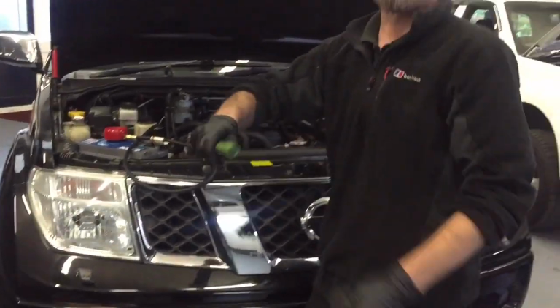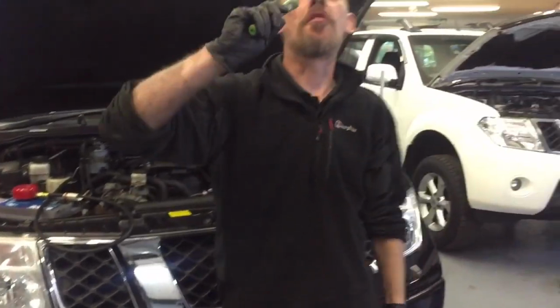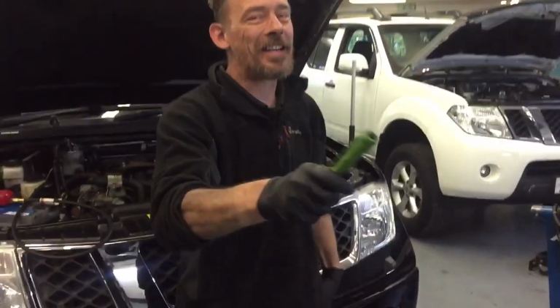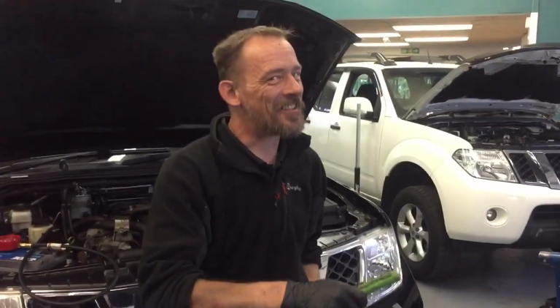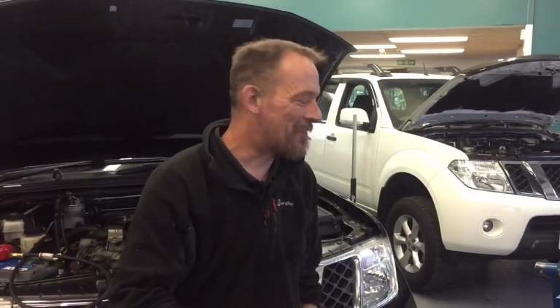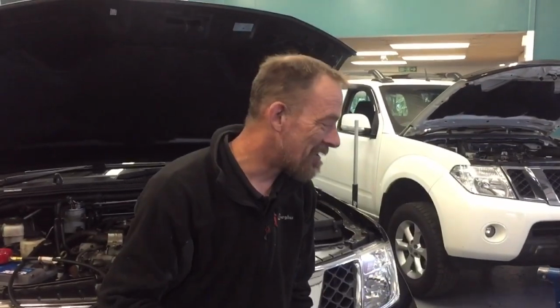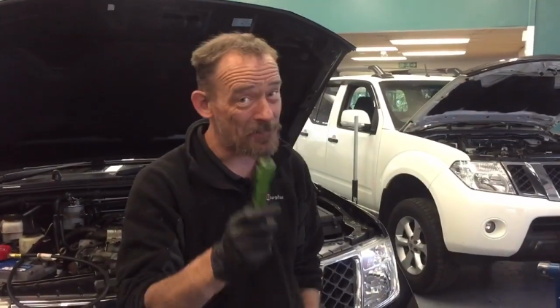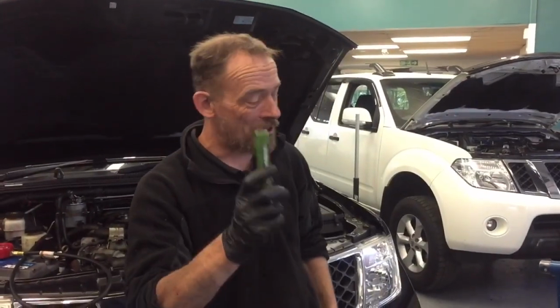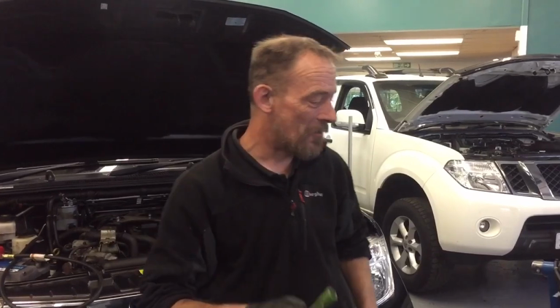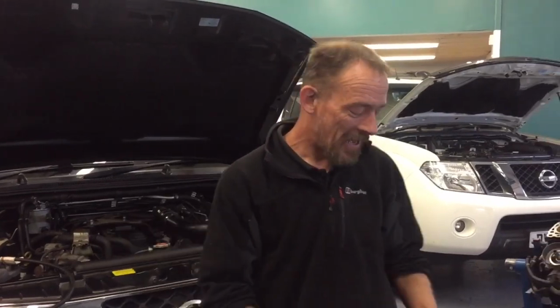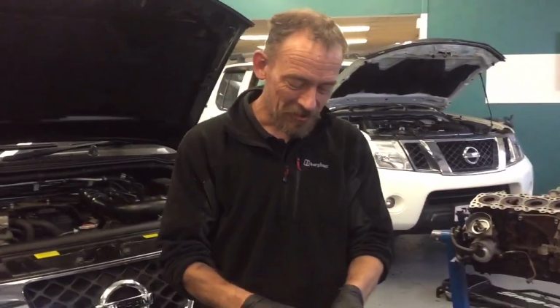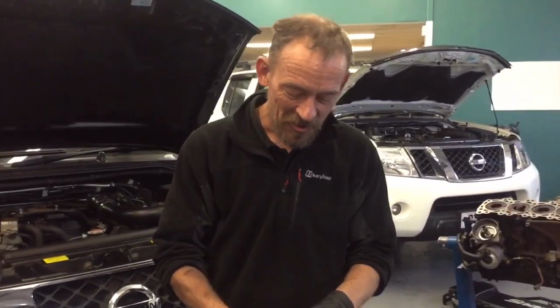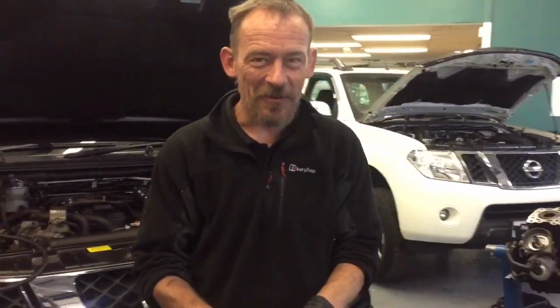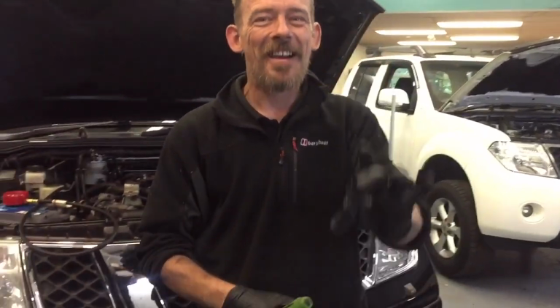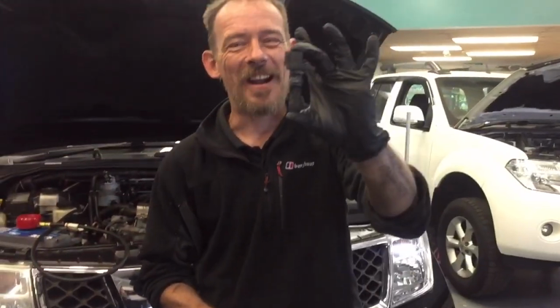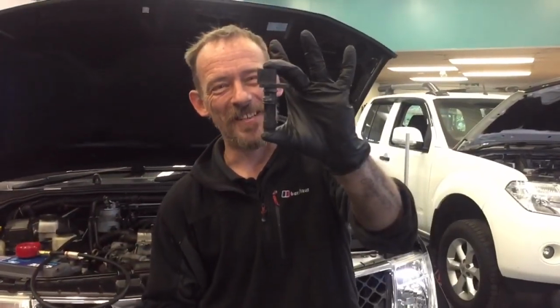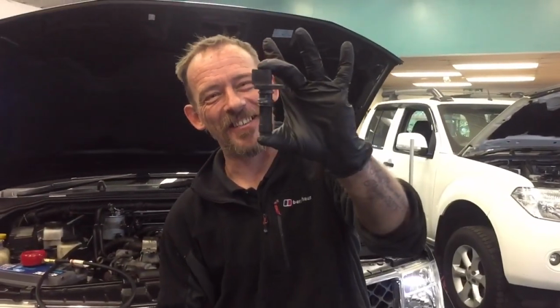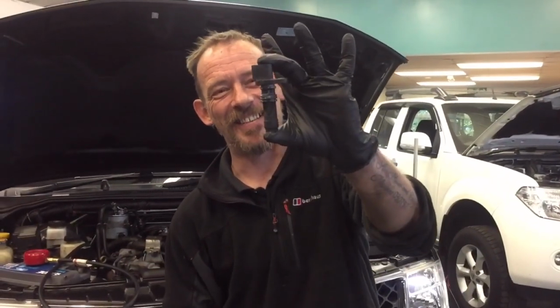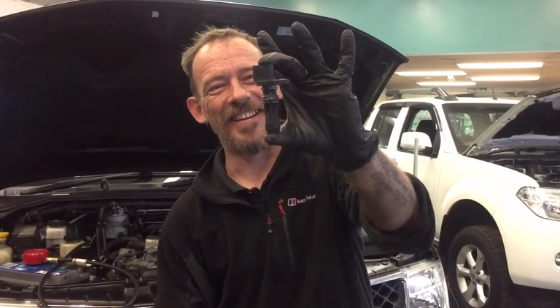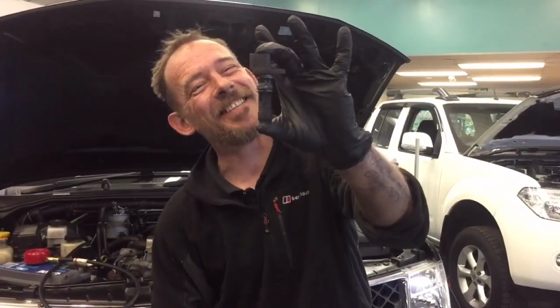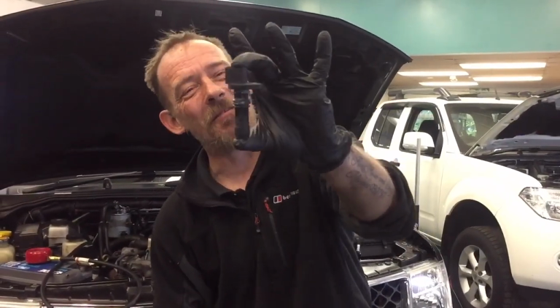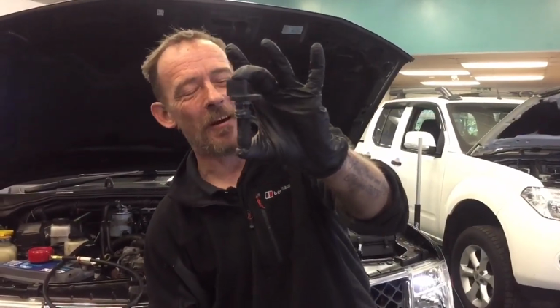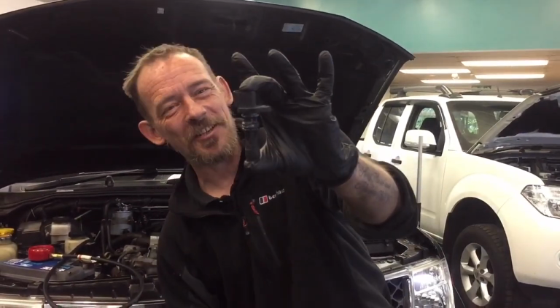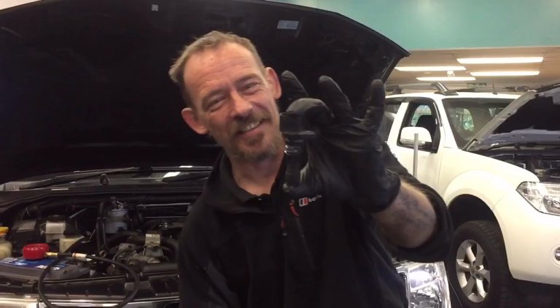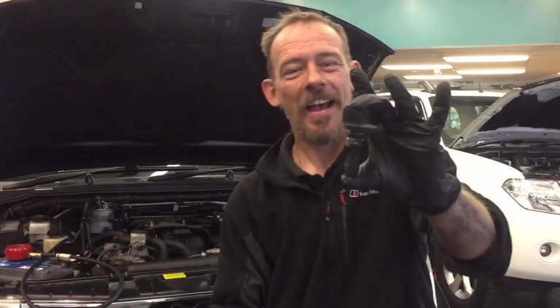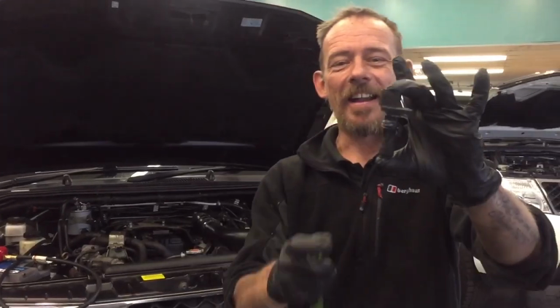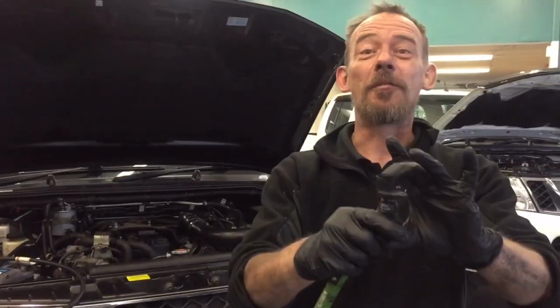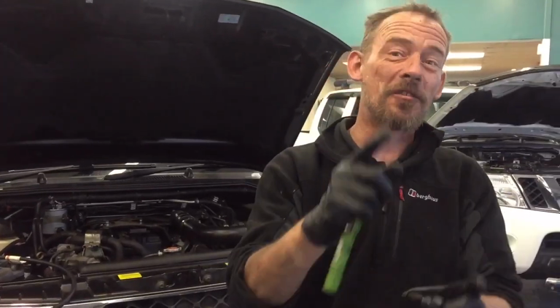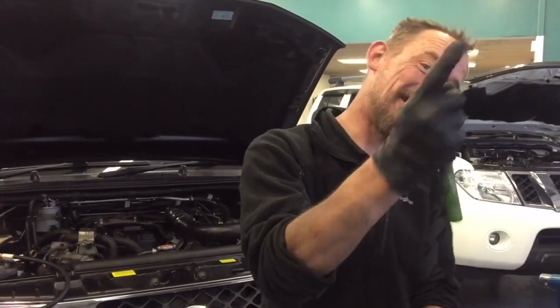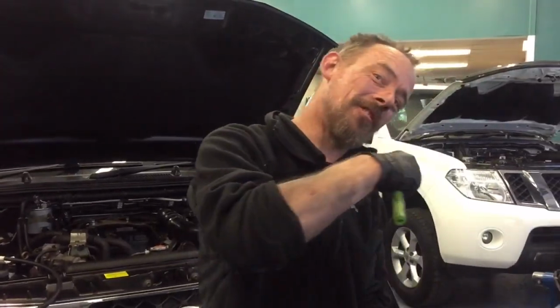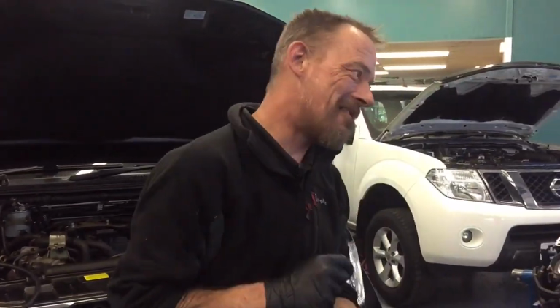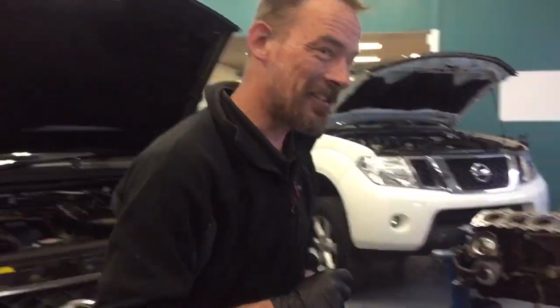Right, going back to yesterday's video I made a bit of a mistake. I just want to show you a crank position sensor — yes, there we go, crank position sensor — and I'm going to quickly show you where it is.